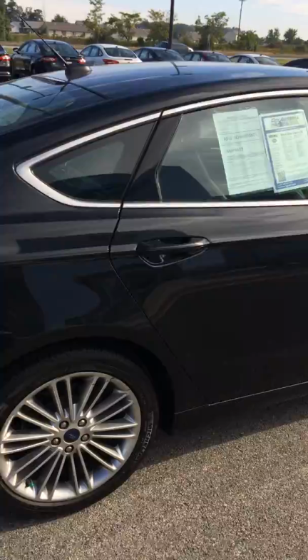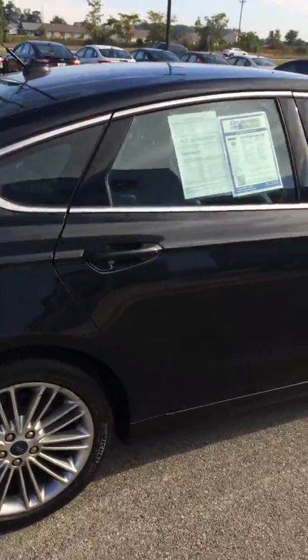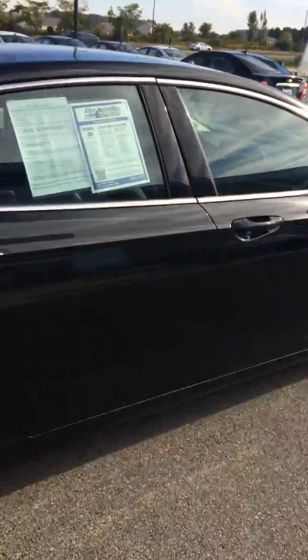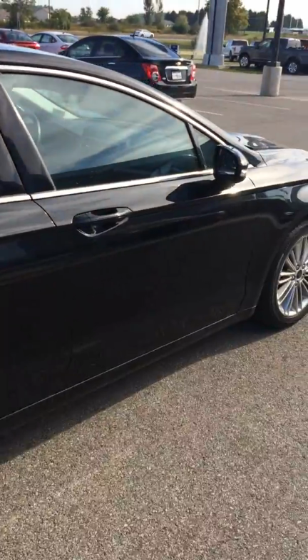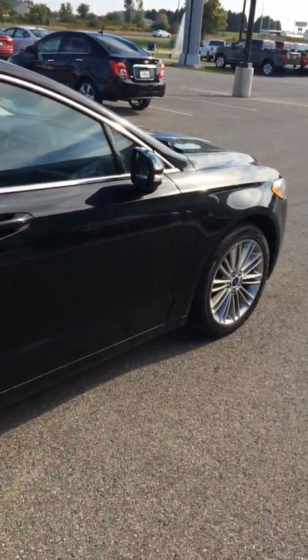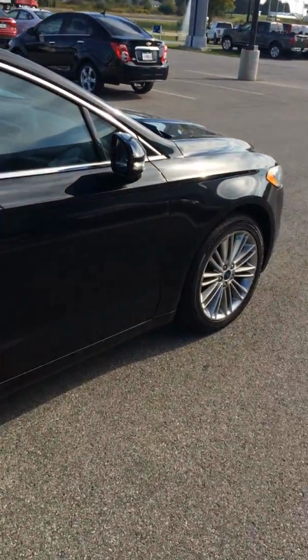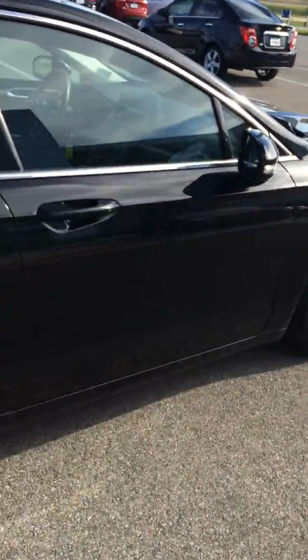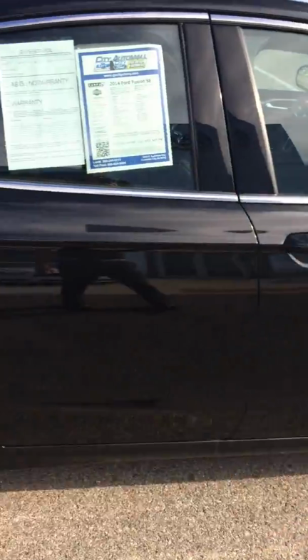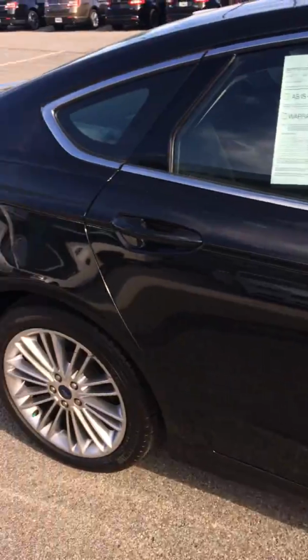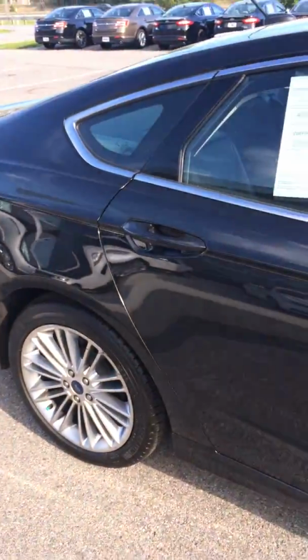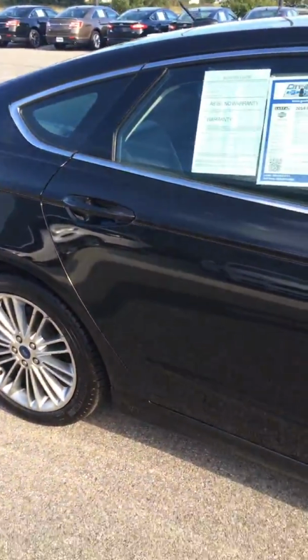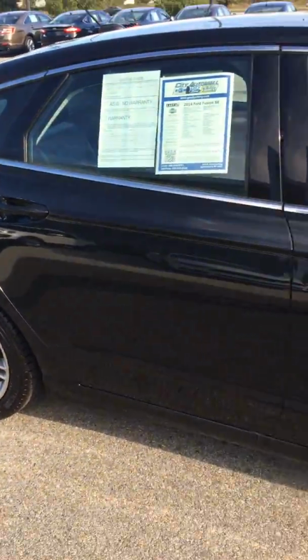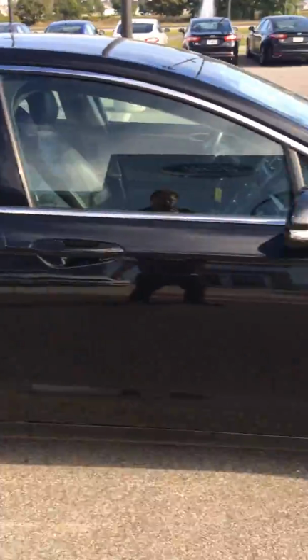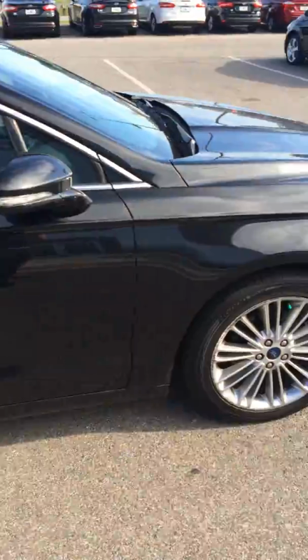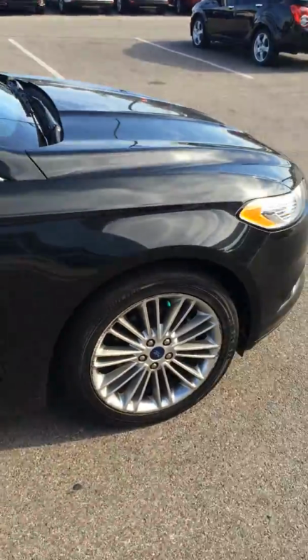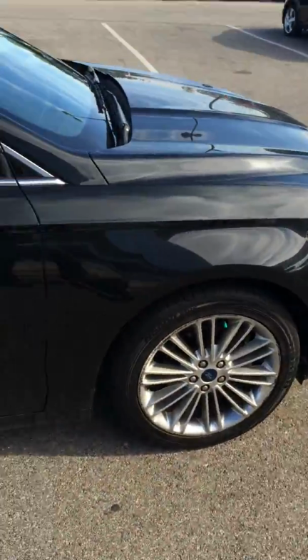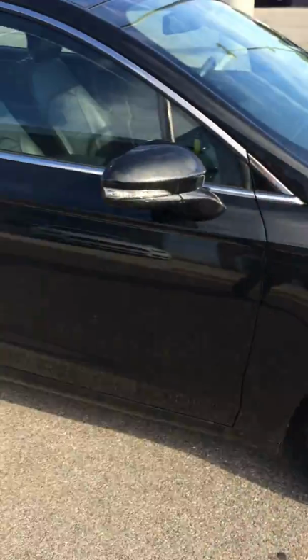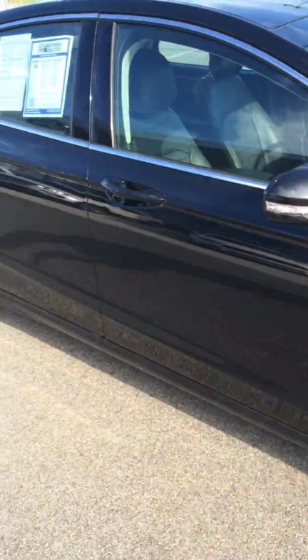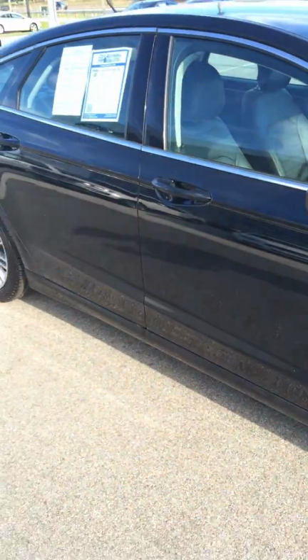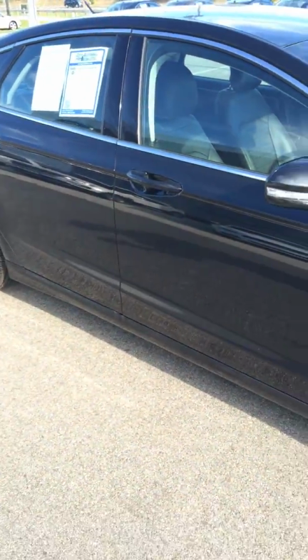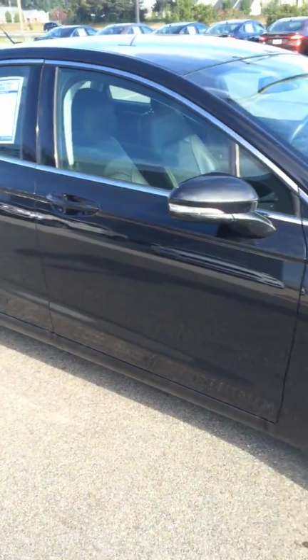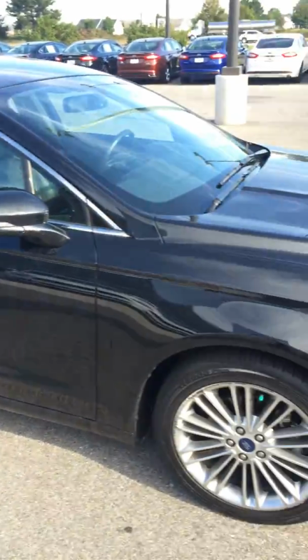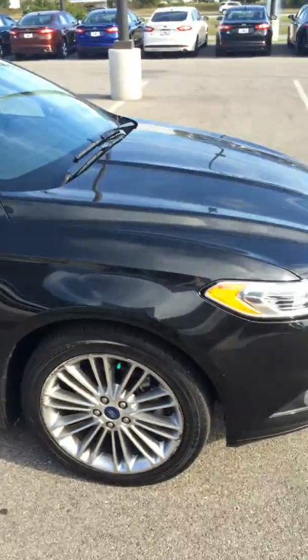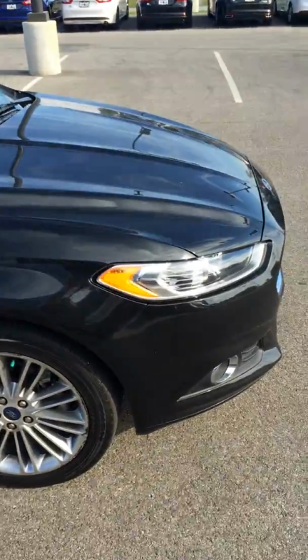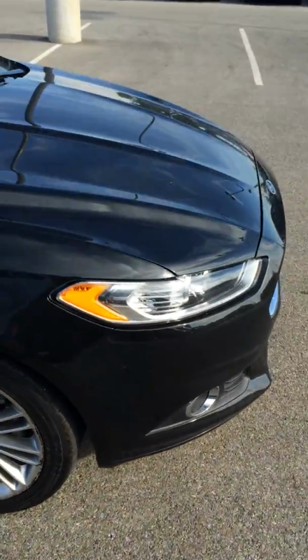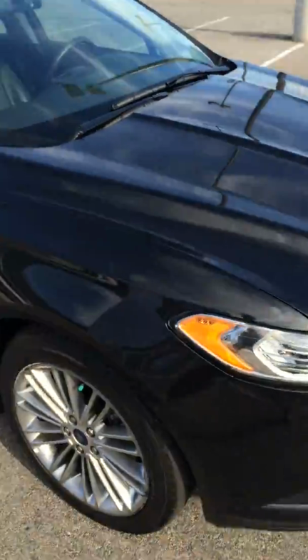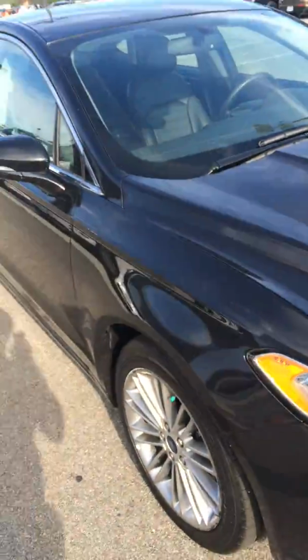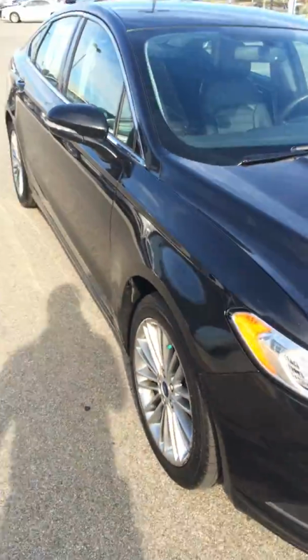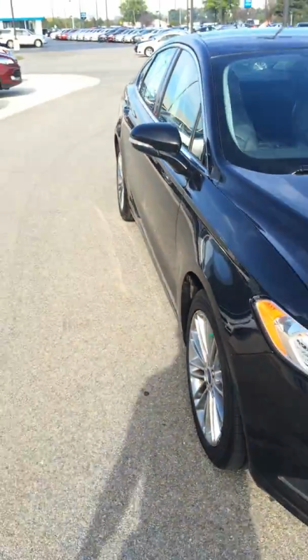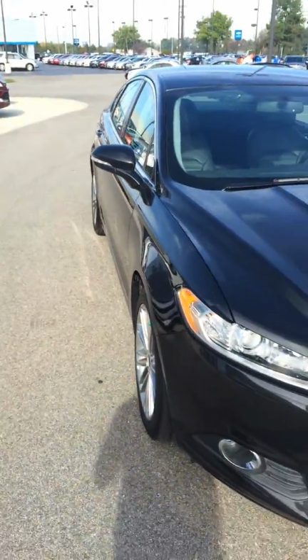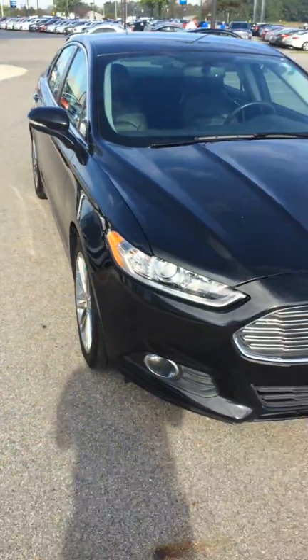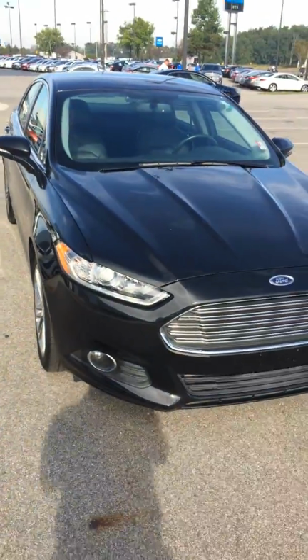The vehicle has 47,000 miles. If you'd like to know any other information, please contact me at 260-244-5111 and ask for me, Ty Preston. Thank you for watching.